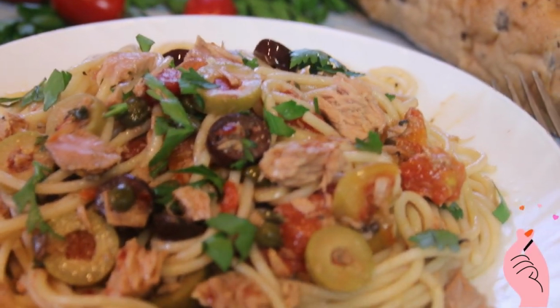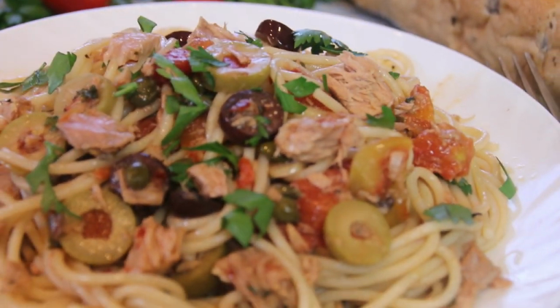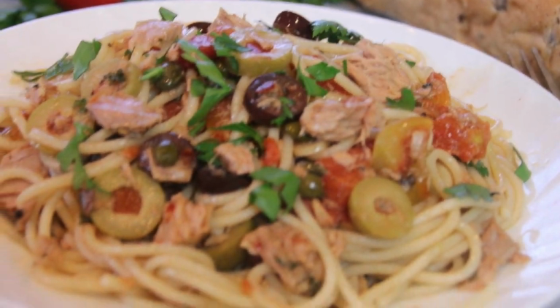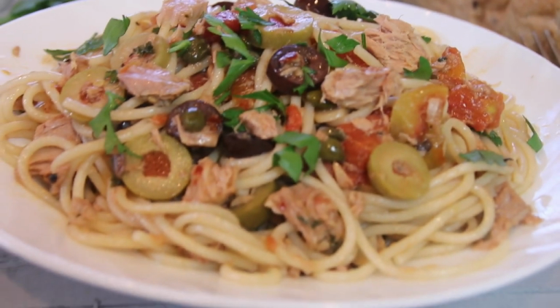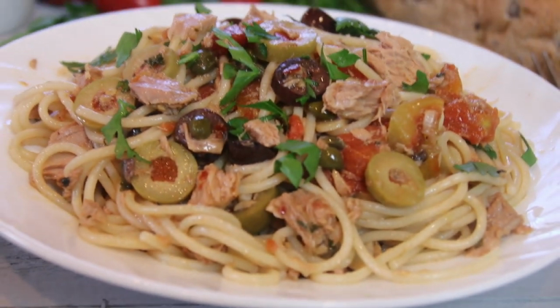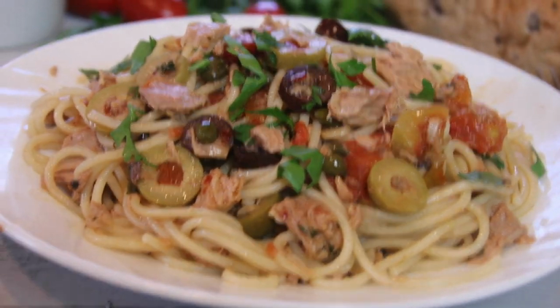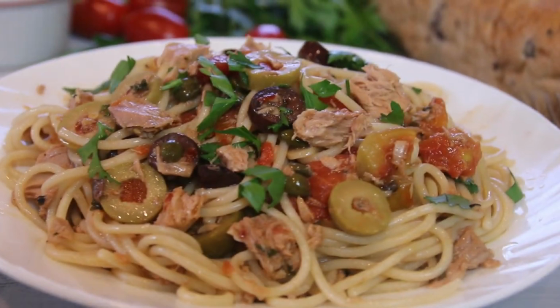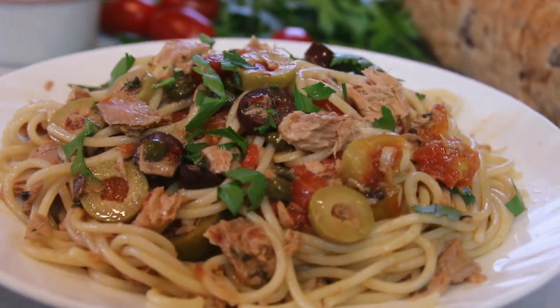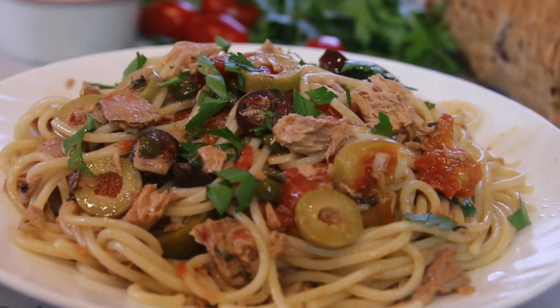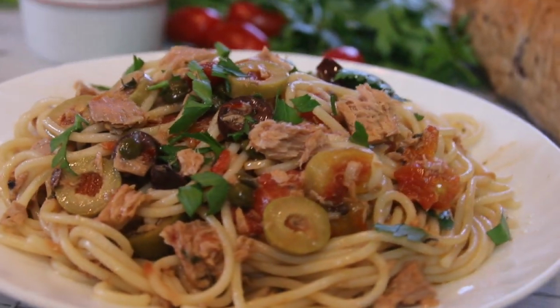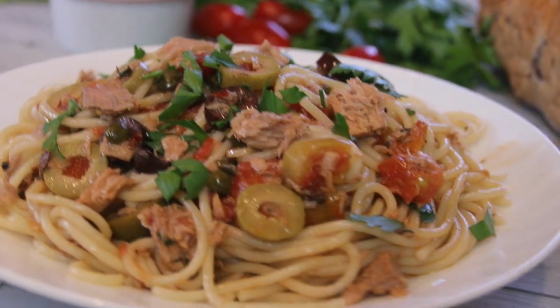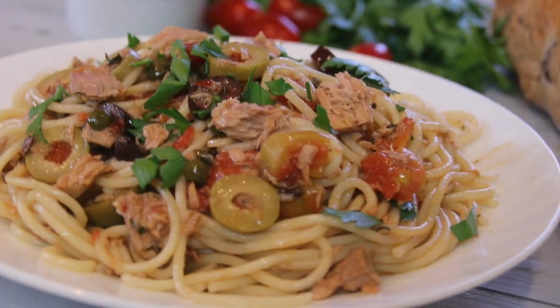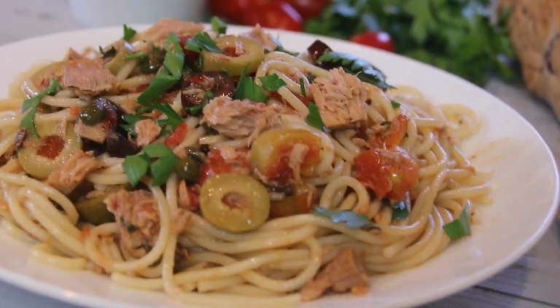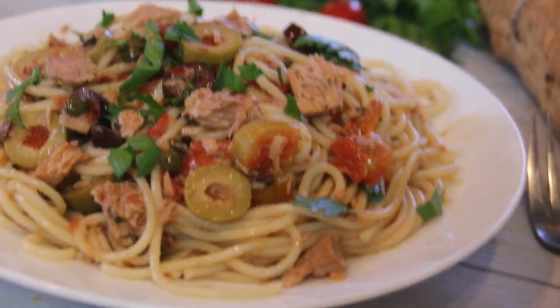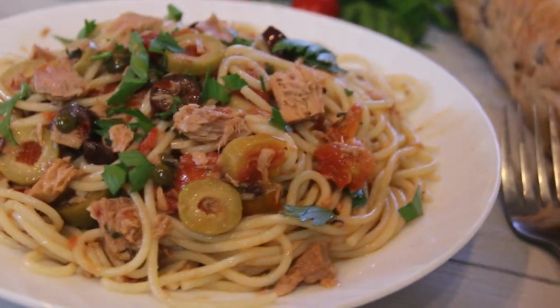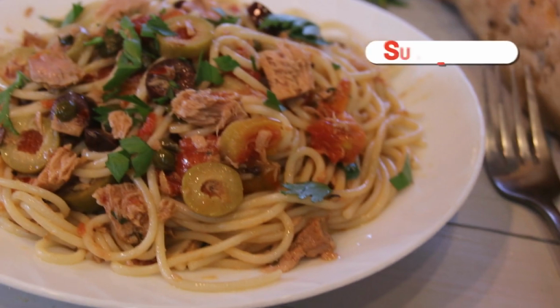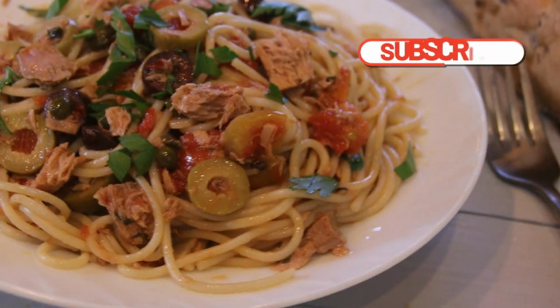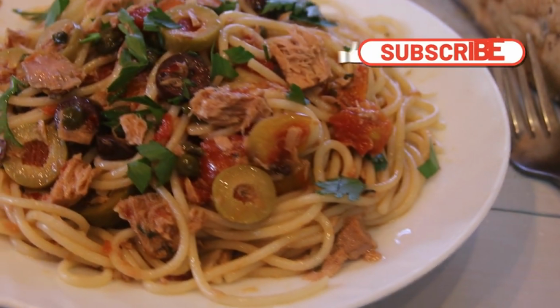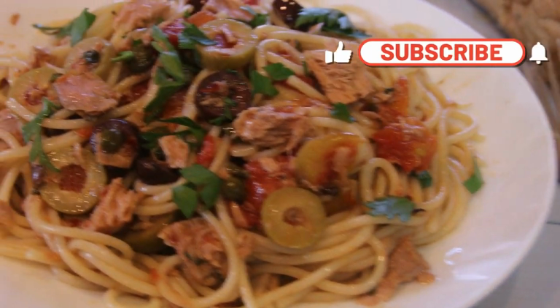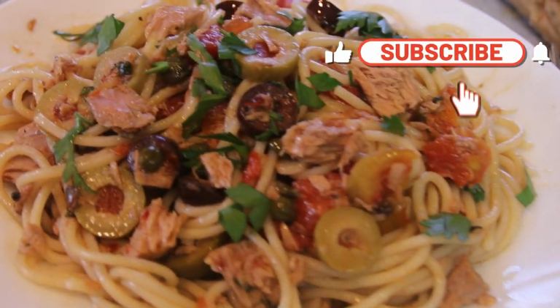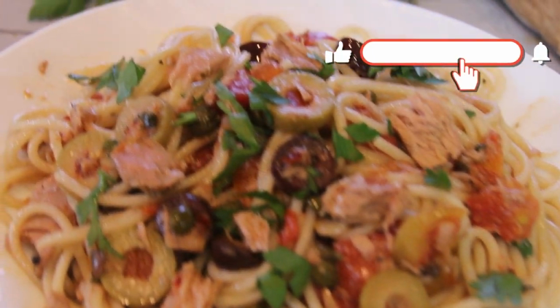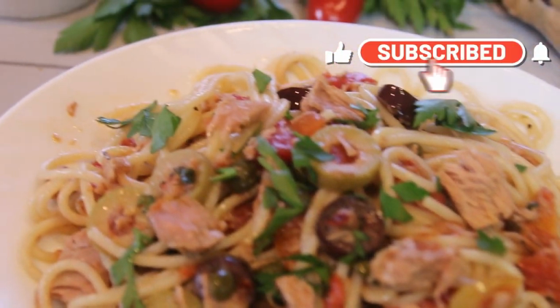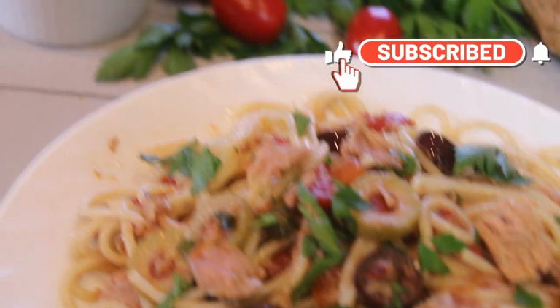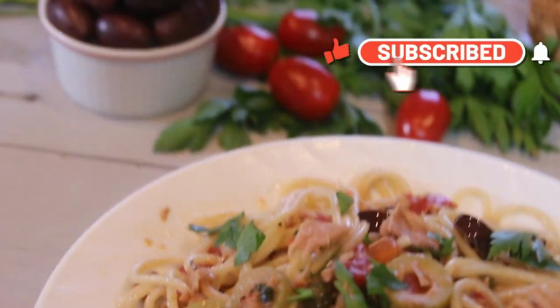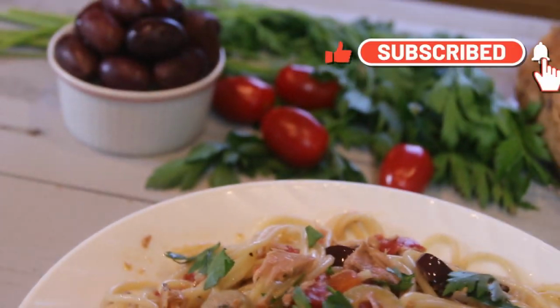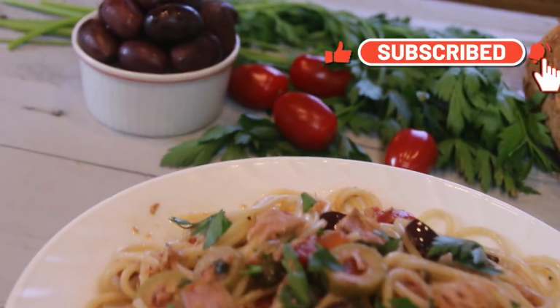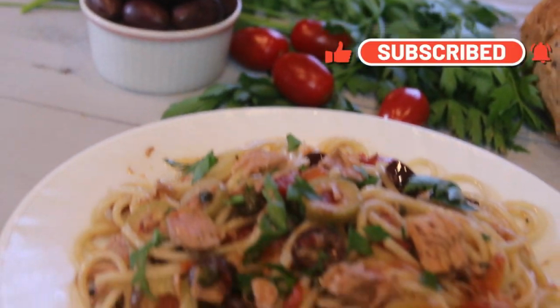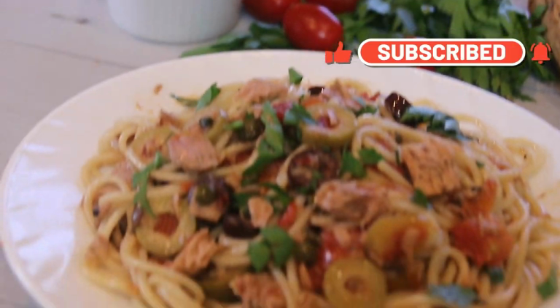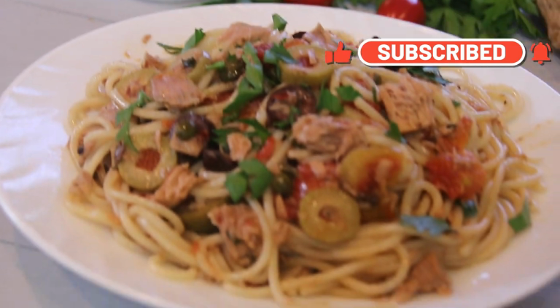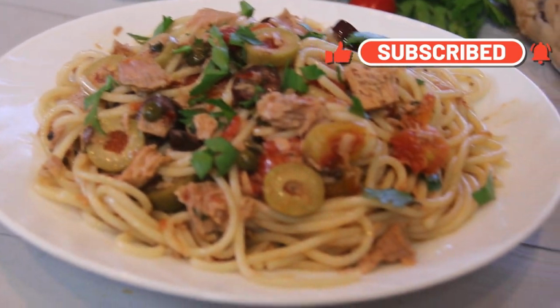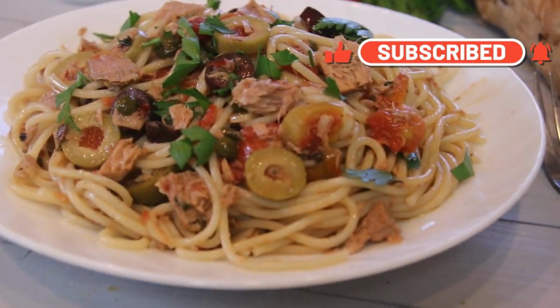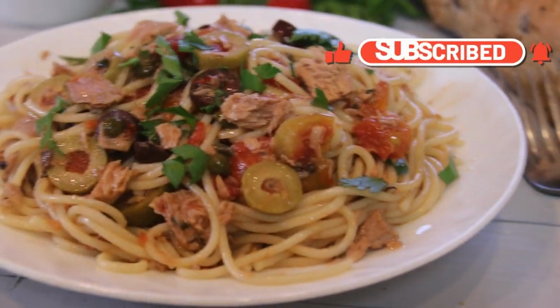For this recipe and many more great recipes, head on over to cookandshare.com. Don't forget to subscribe to our newsletter and become a member over there. Thanks for watching guys and see you next time.